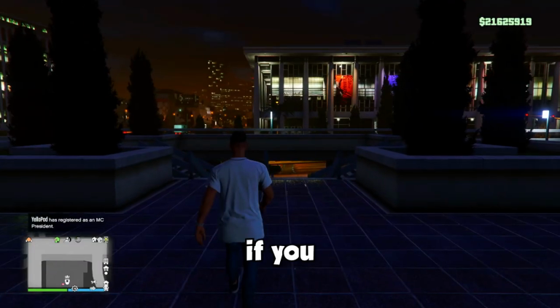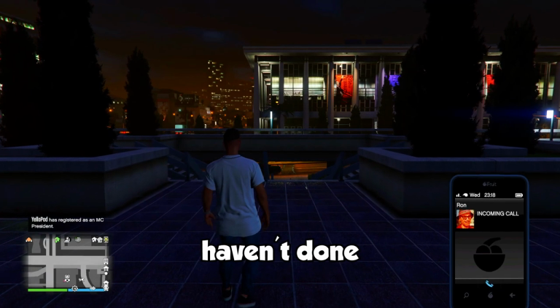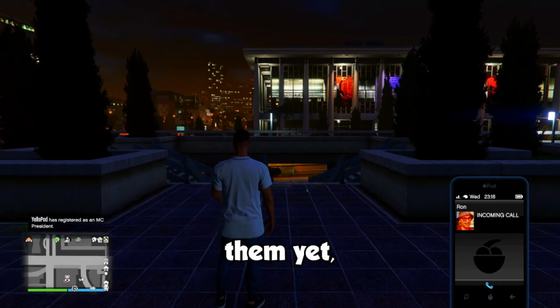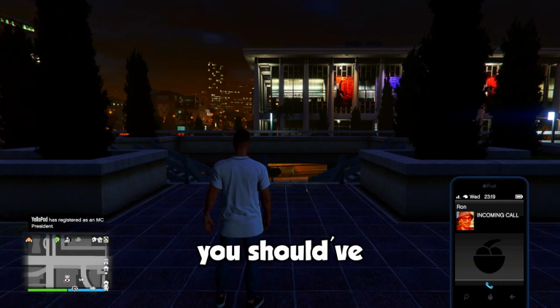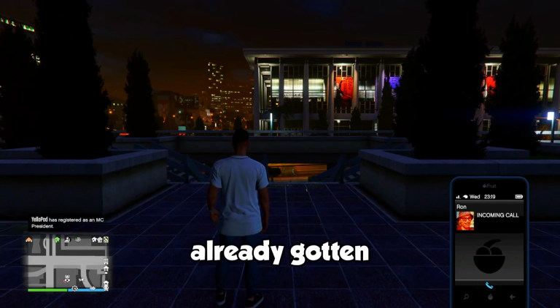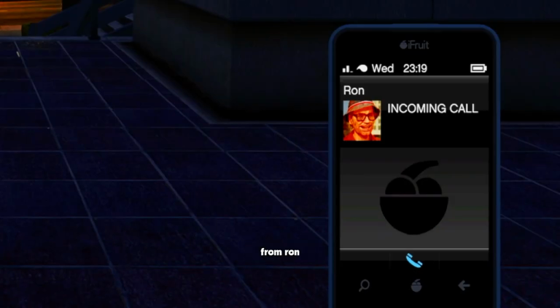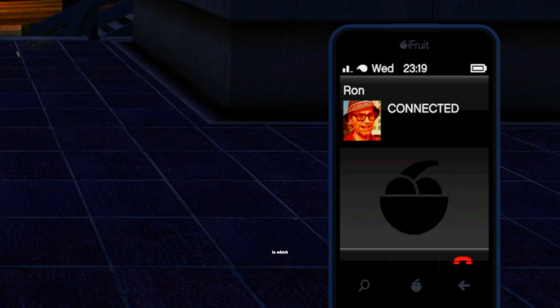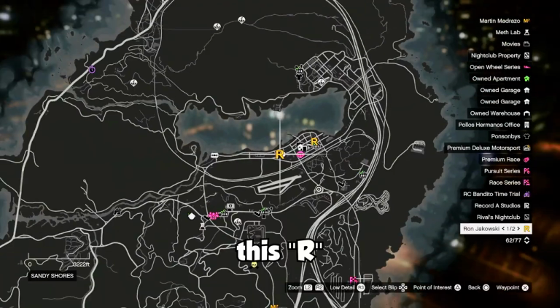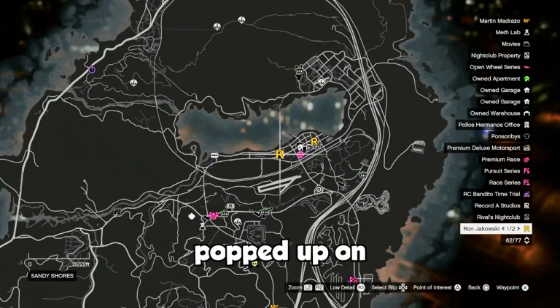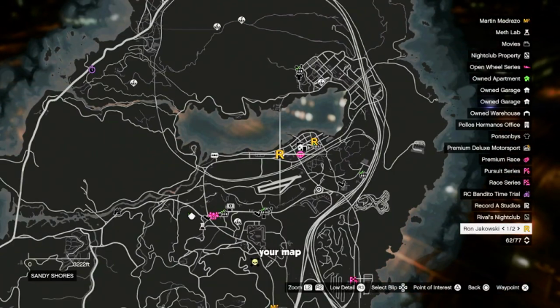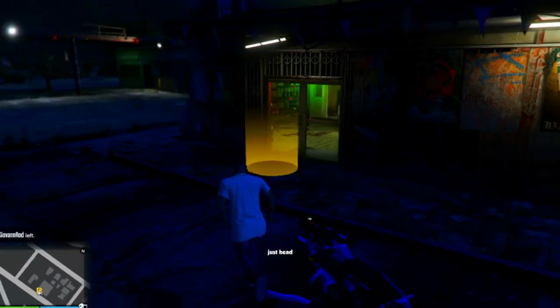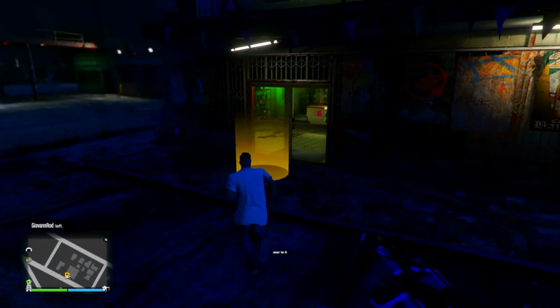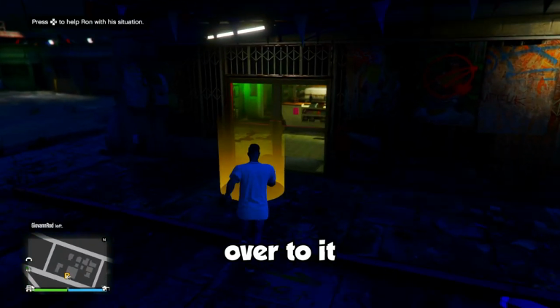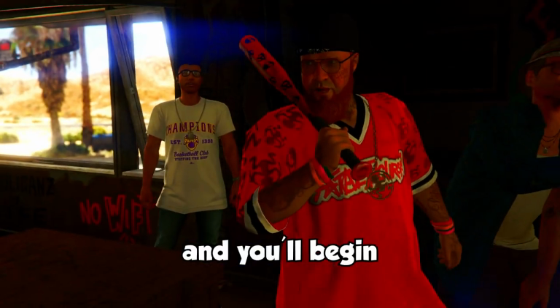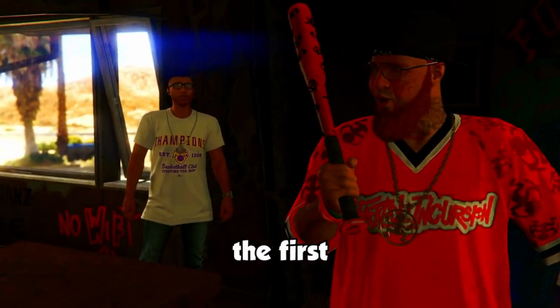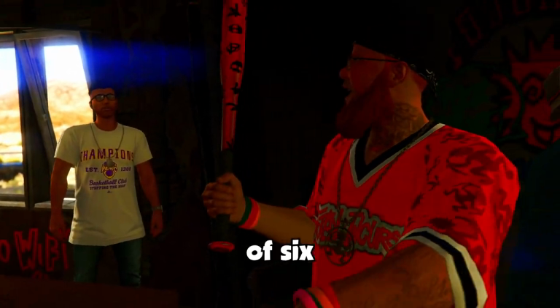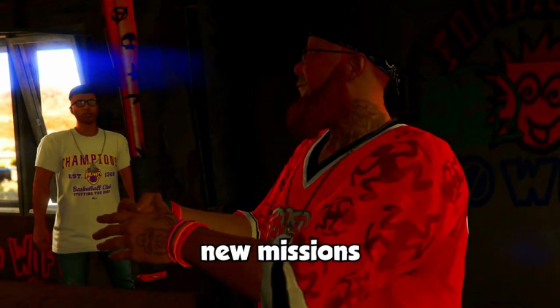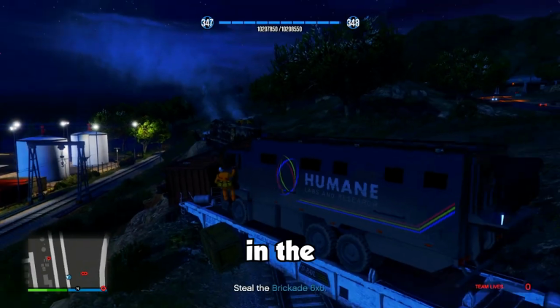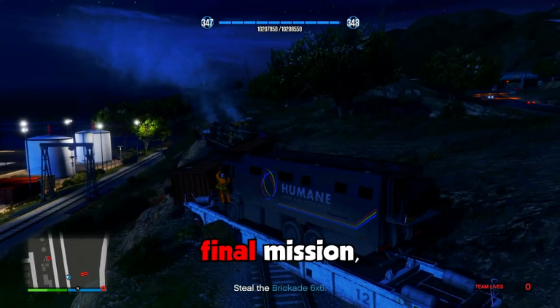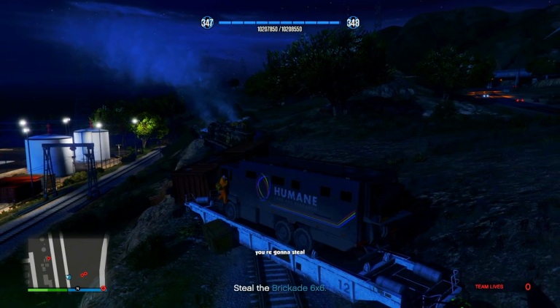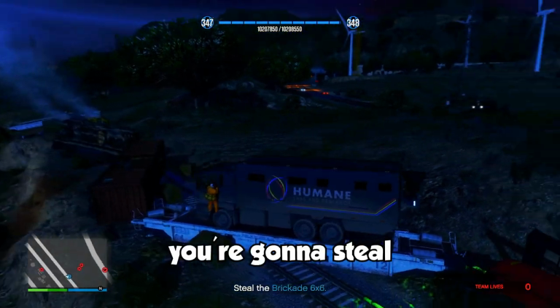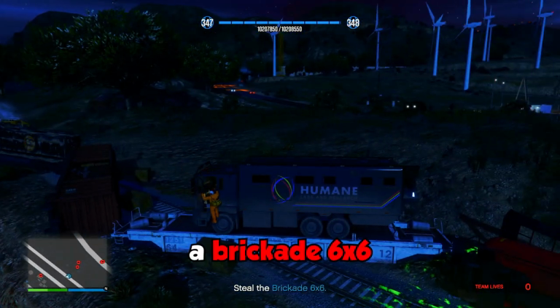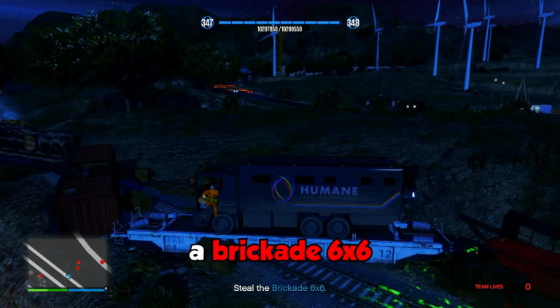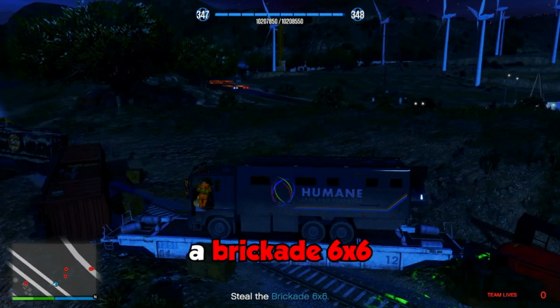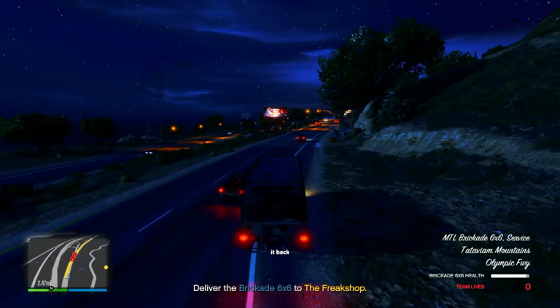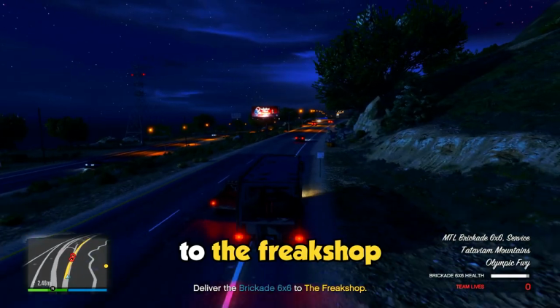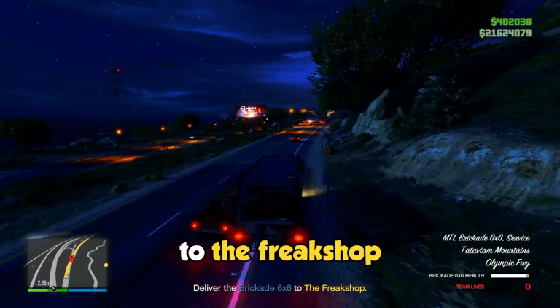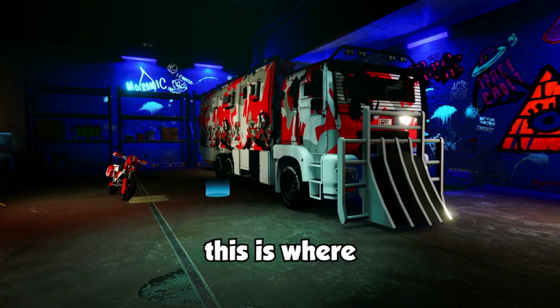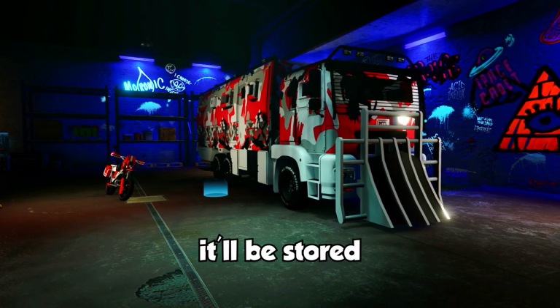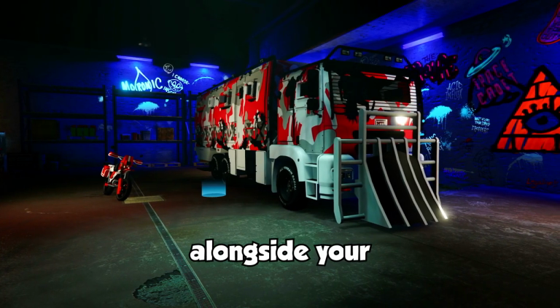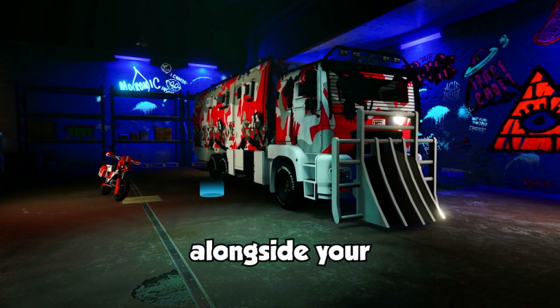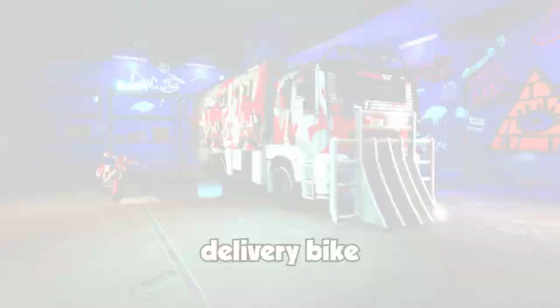If you haven't done them yet, you should have already gotten a call from Ron in which this R popped up on your map. Just head over to it and you'll begin the first of six new missions. In the final mission, you're going to steal a Brickade 6x6 and bring it back to the Freak Shop. This is where it'll be stored alongside your delivery bike.